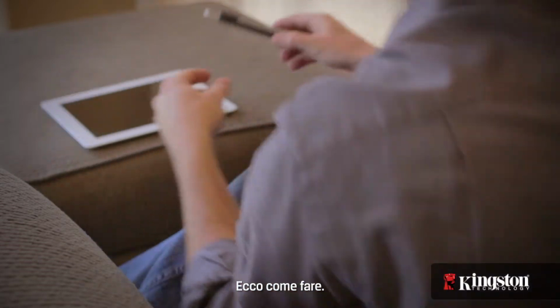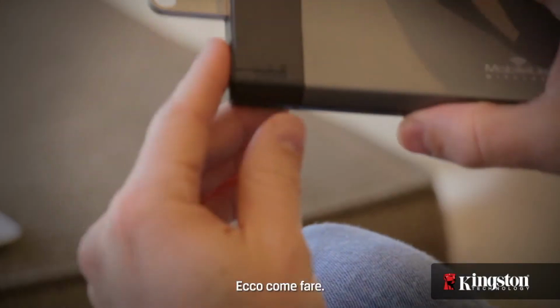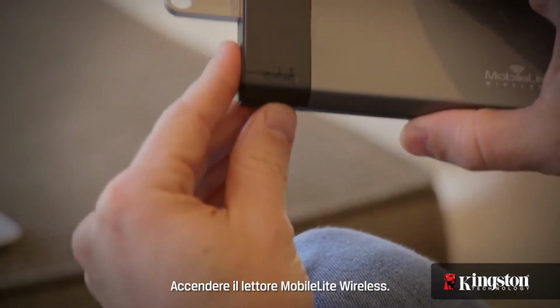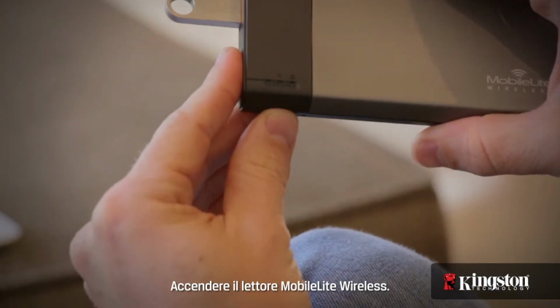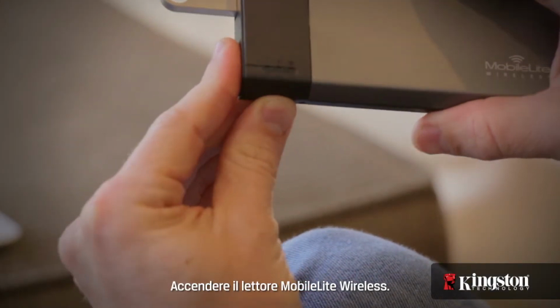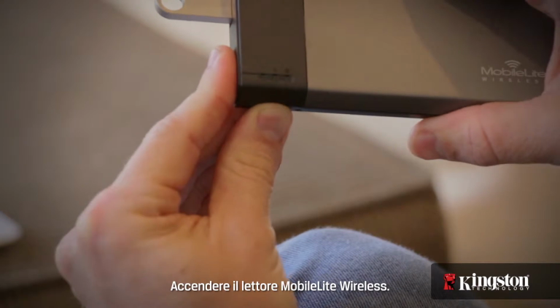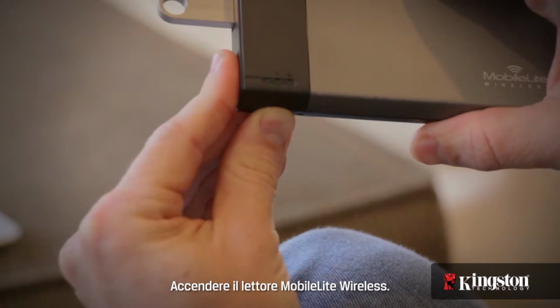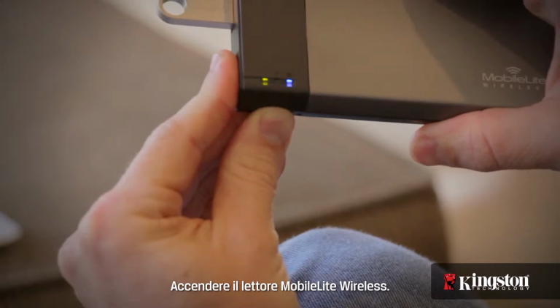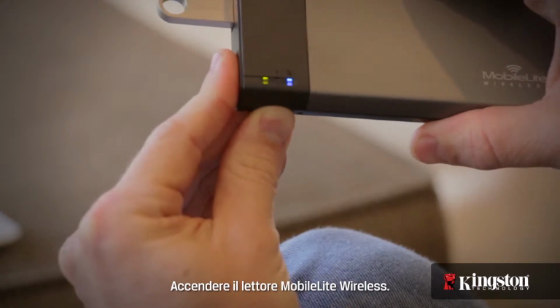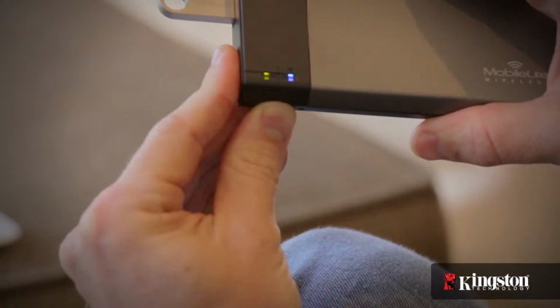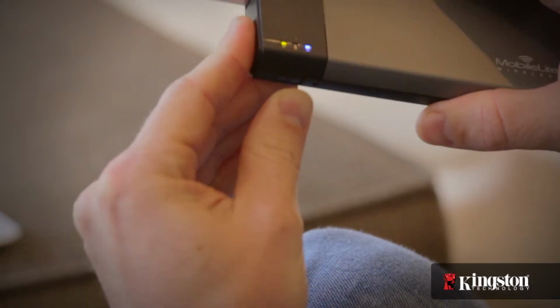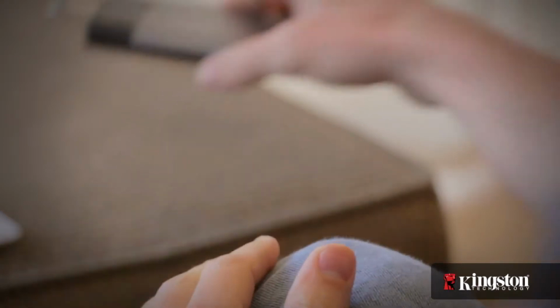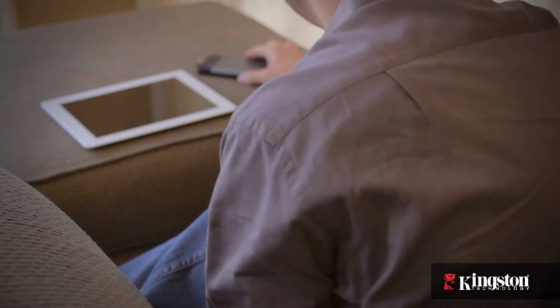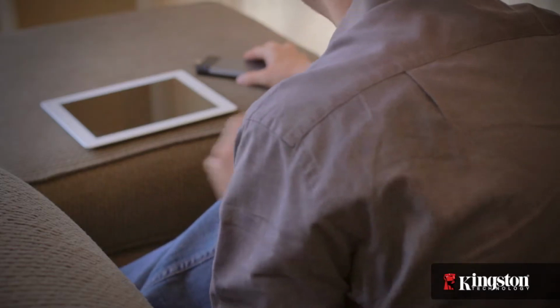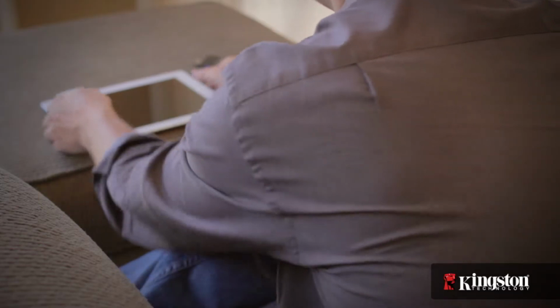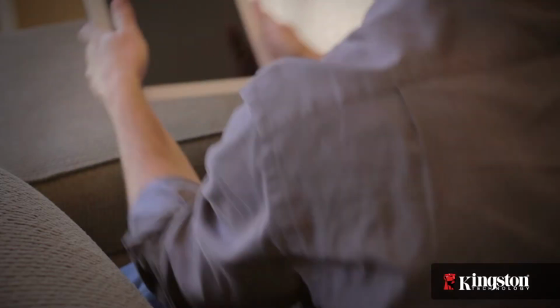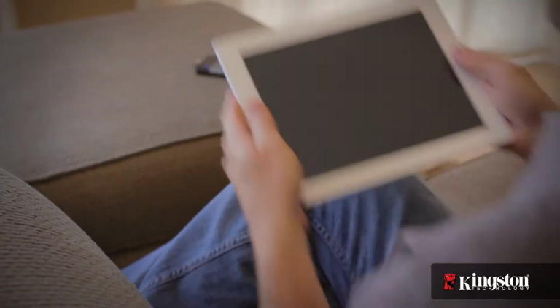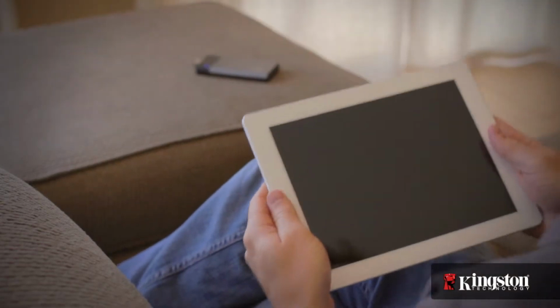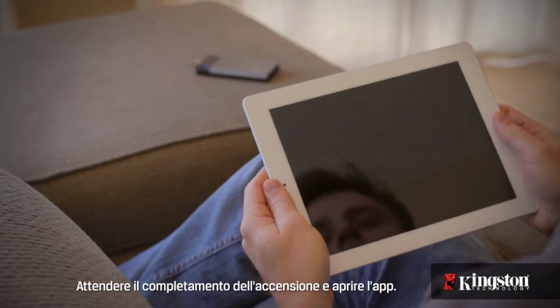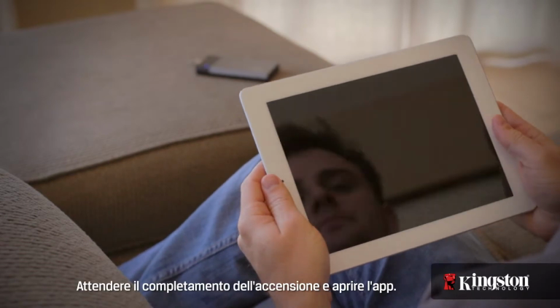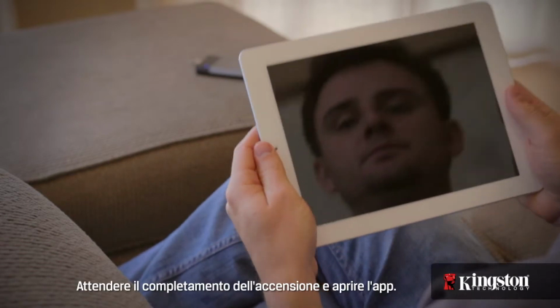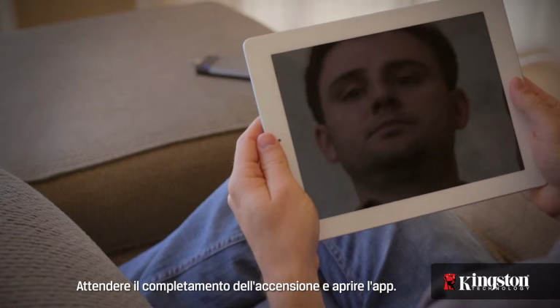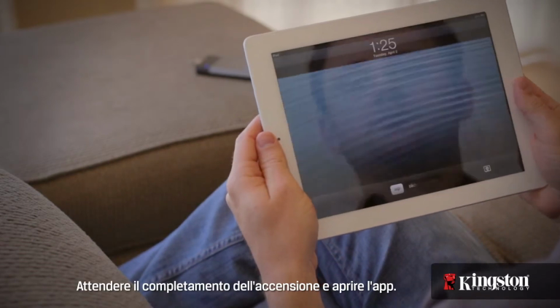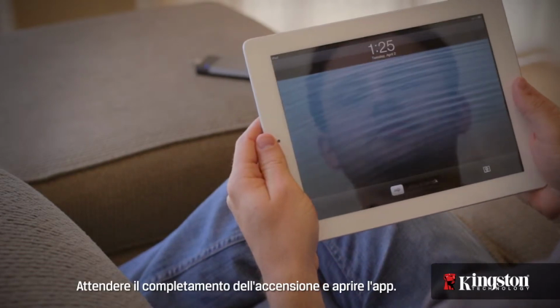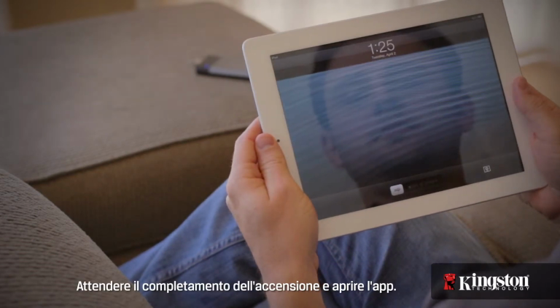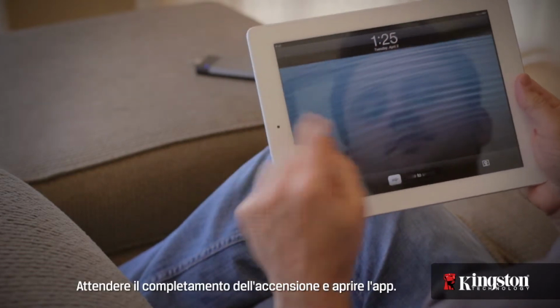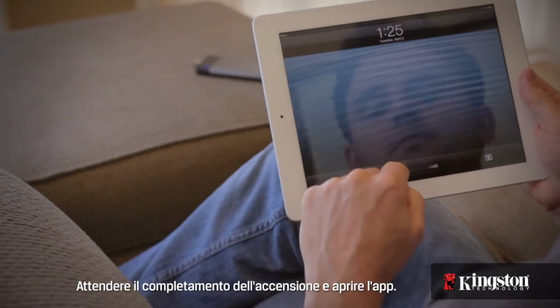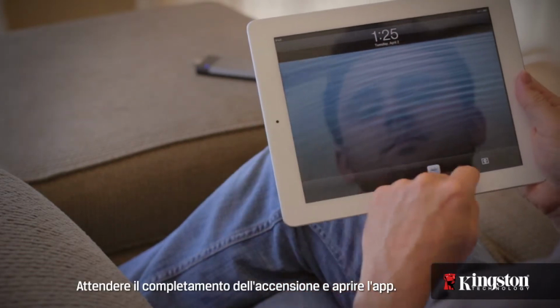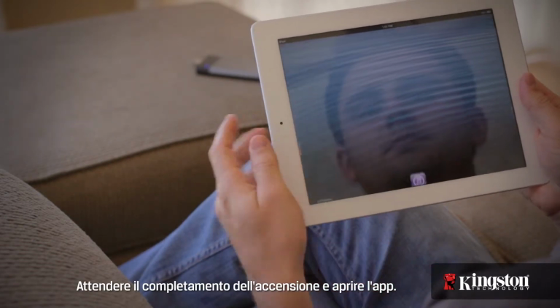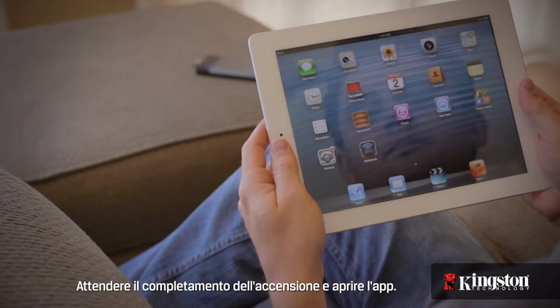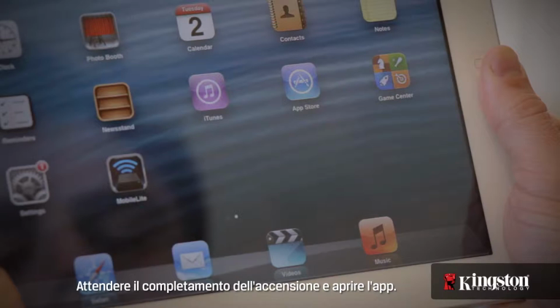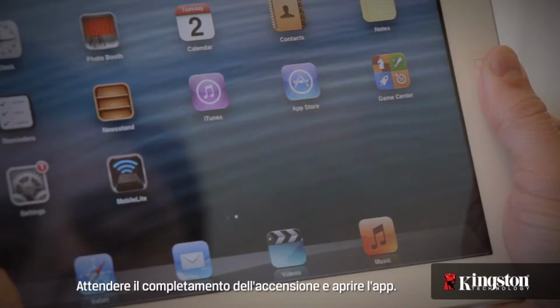Here's how to do it. Start by powering on the MobileLite Wireless. Give it a moment to power up and then open the app.